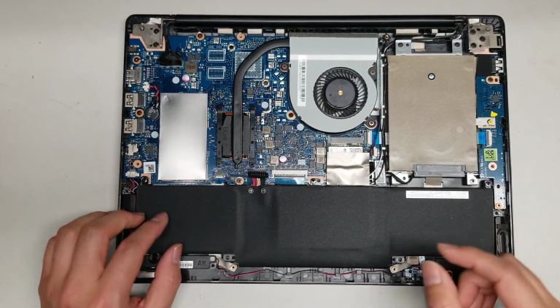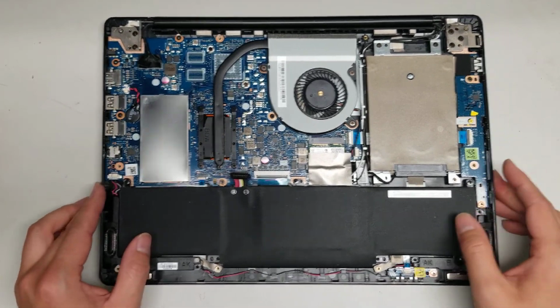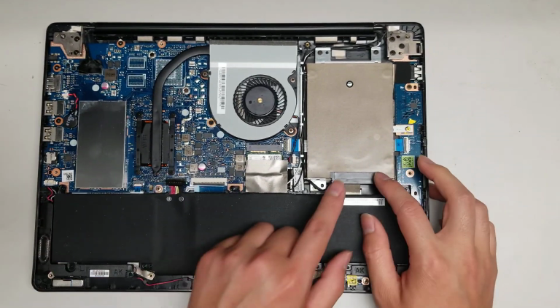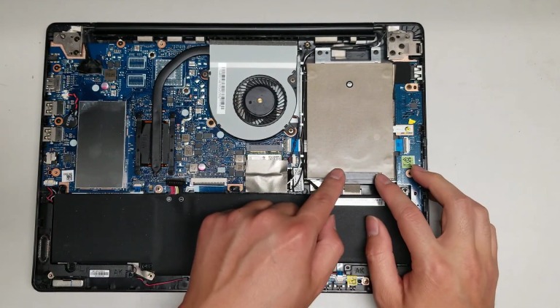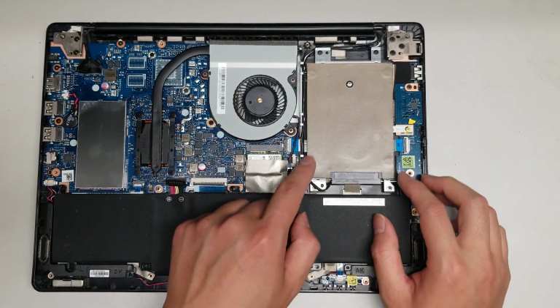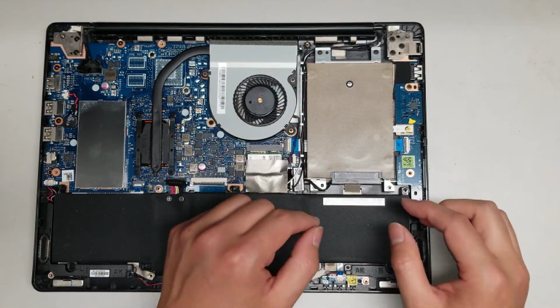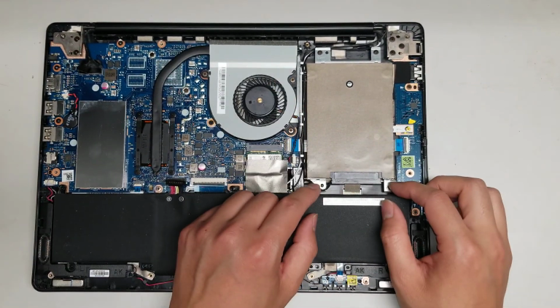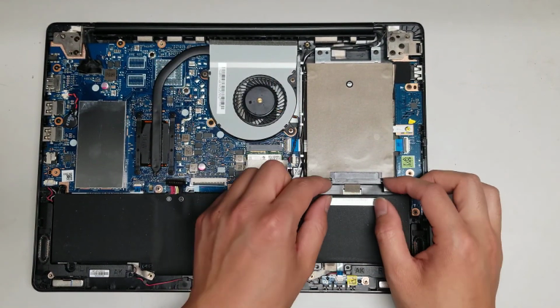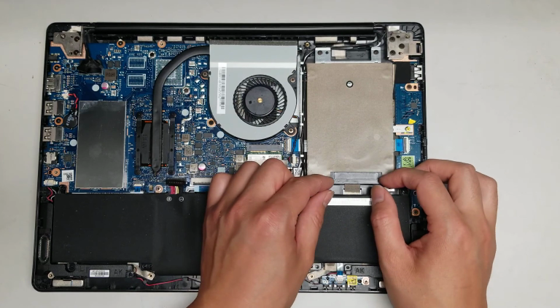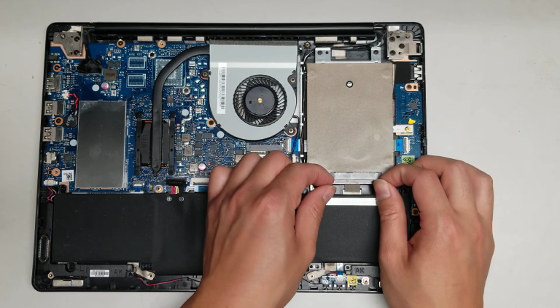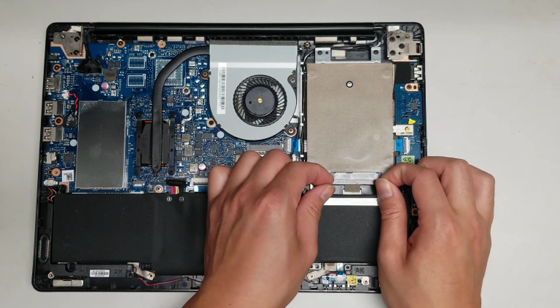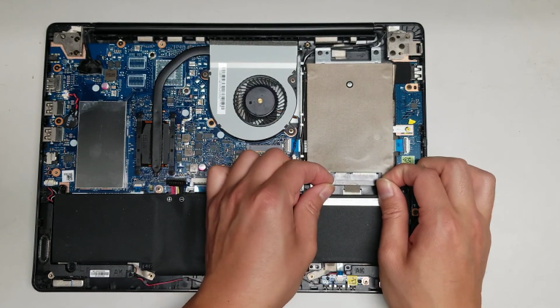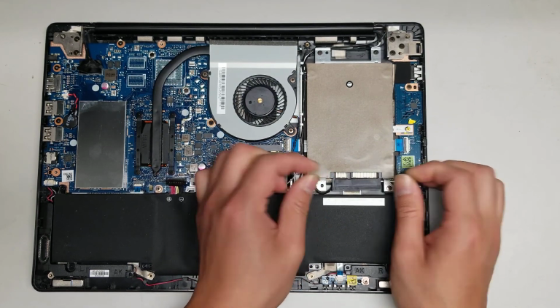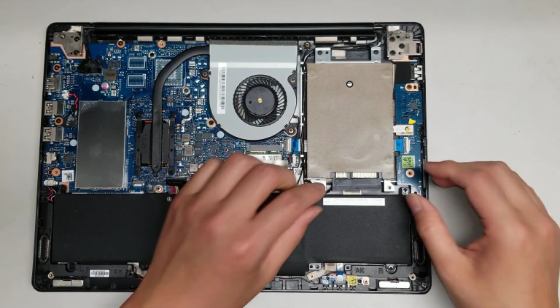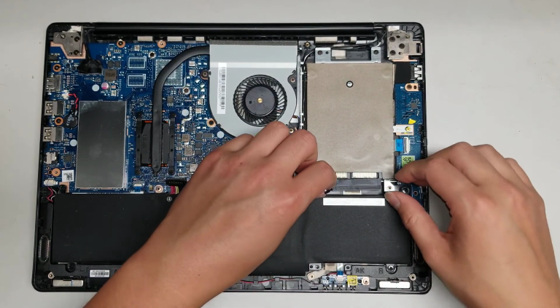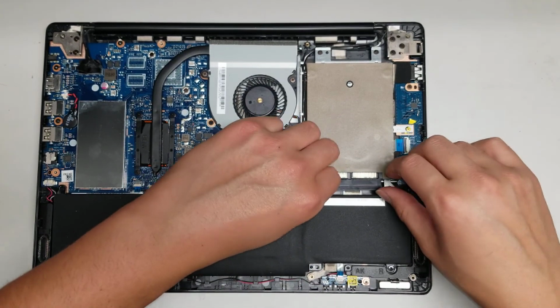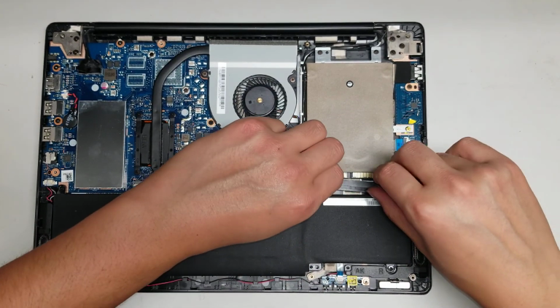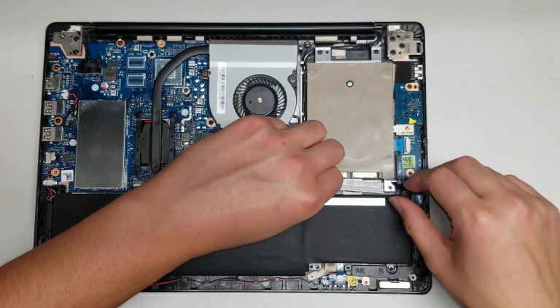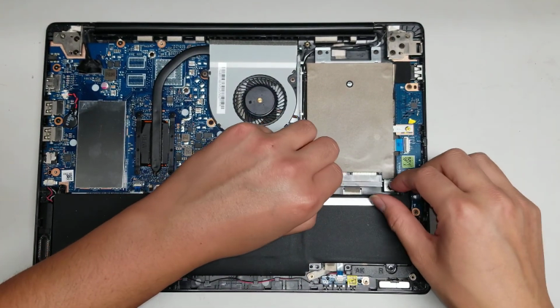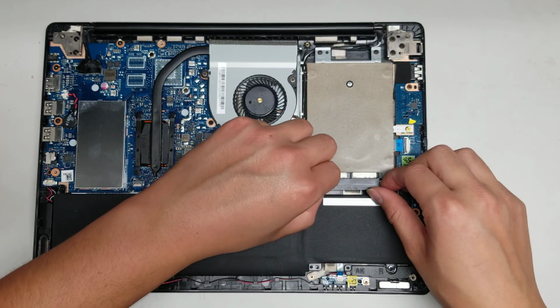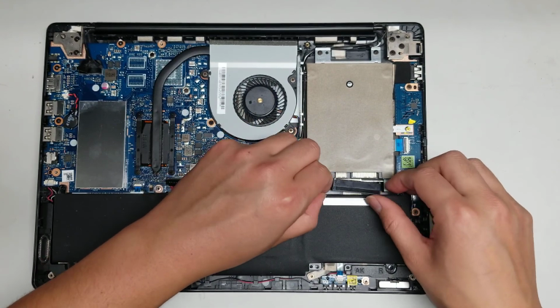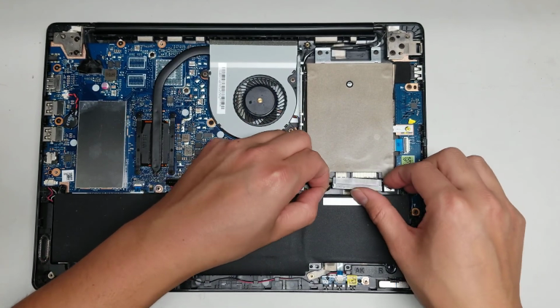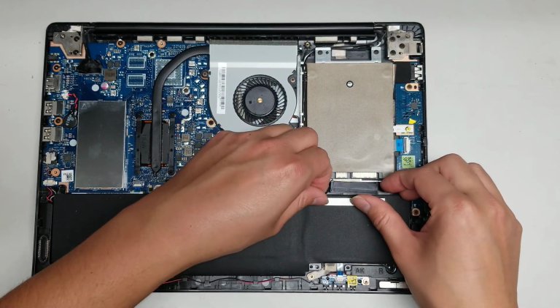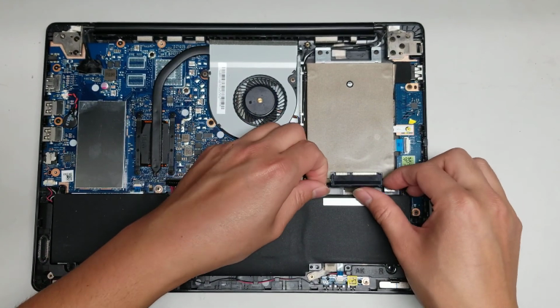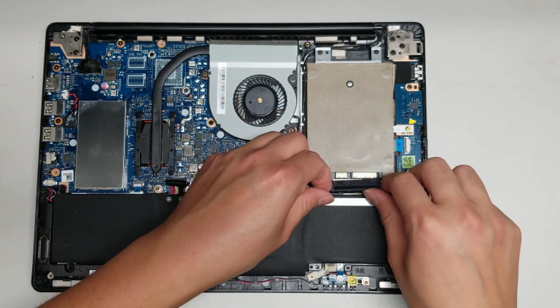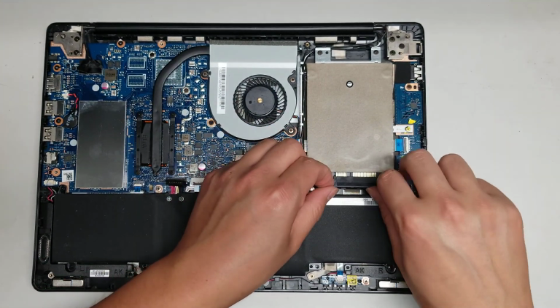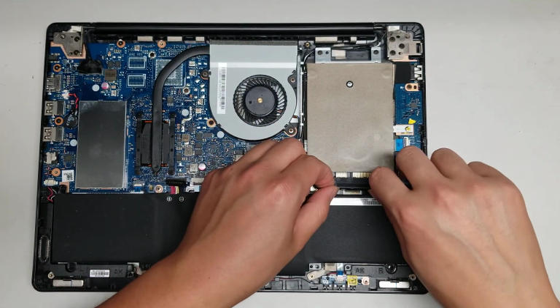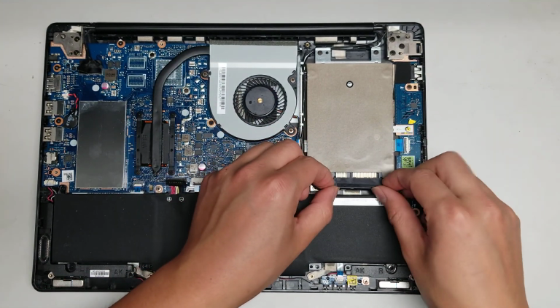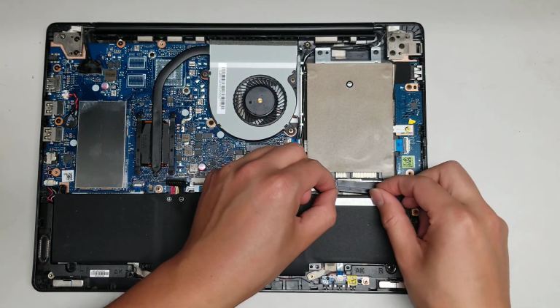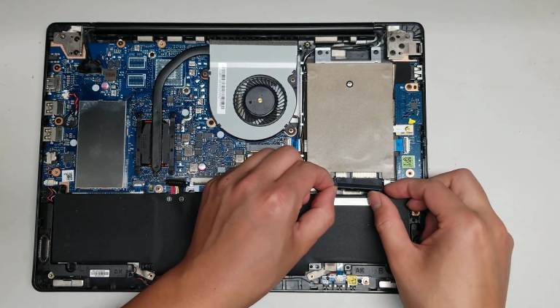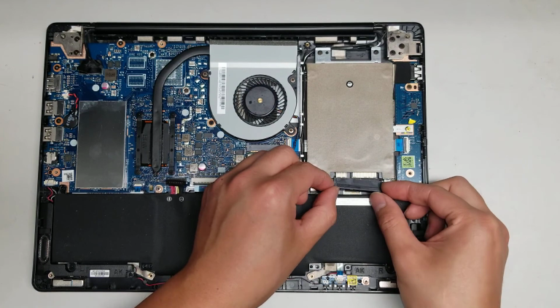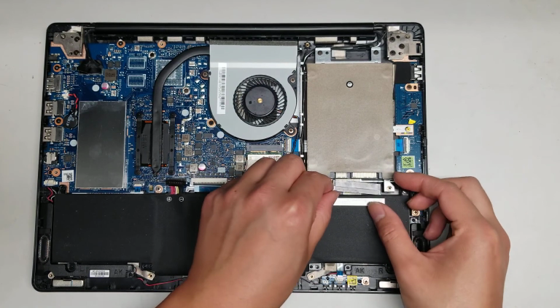You've got the hard drive here again, held by 4 screws. This connector just comes out just like that. So if you need to take the hard drive out, that's how you would remove it. You can upgrade it to an SSD if you want — this is a 2.5 inch SATA.